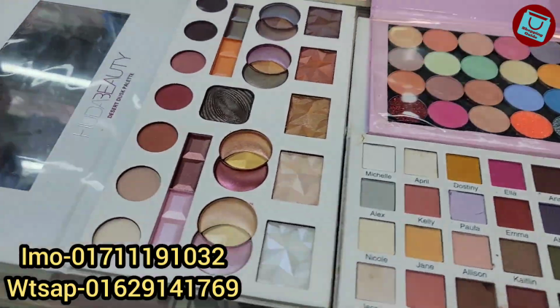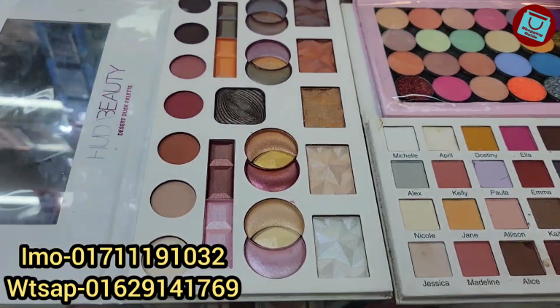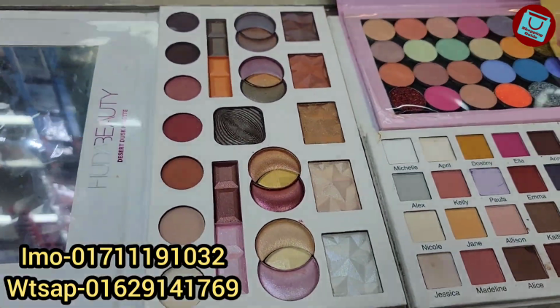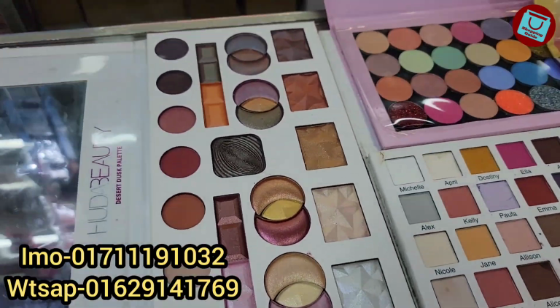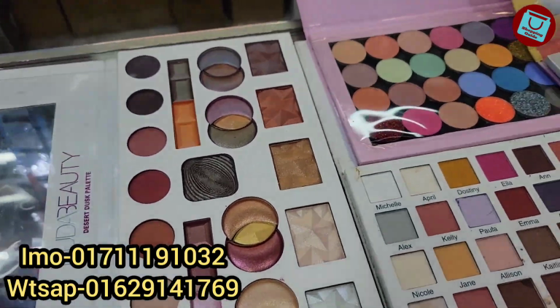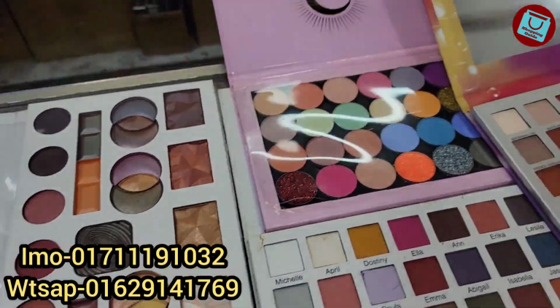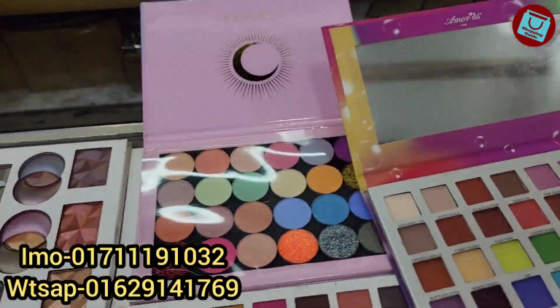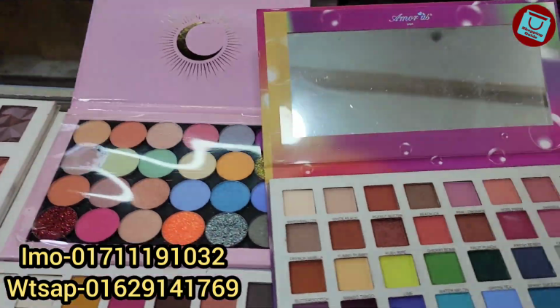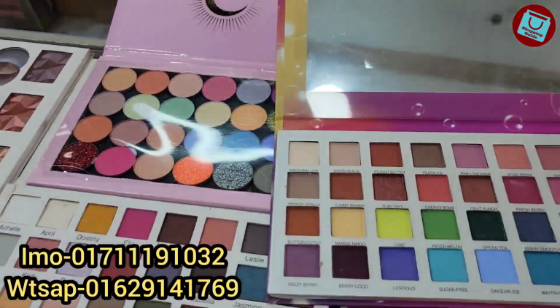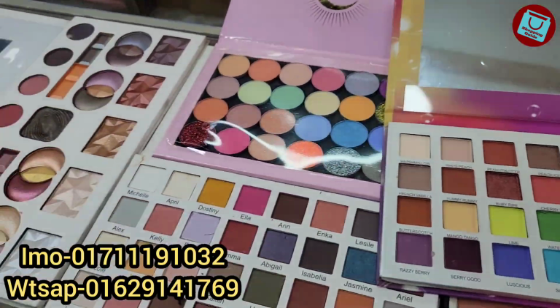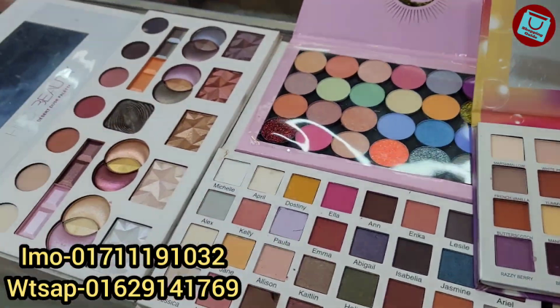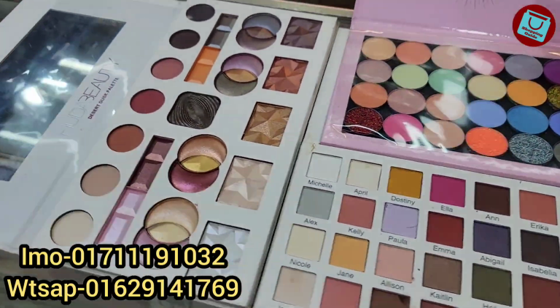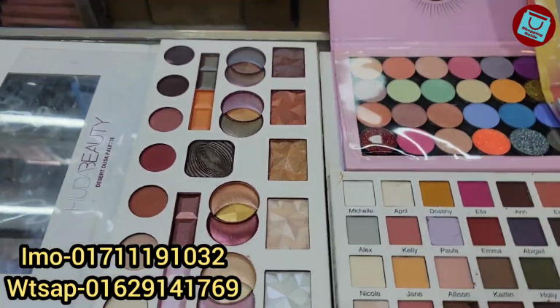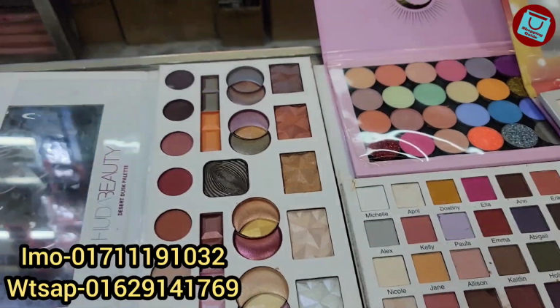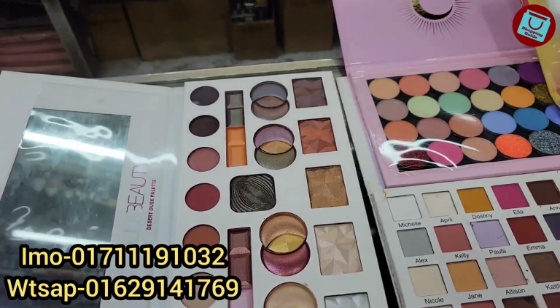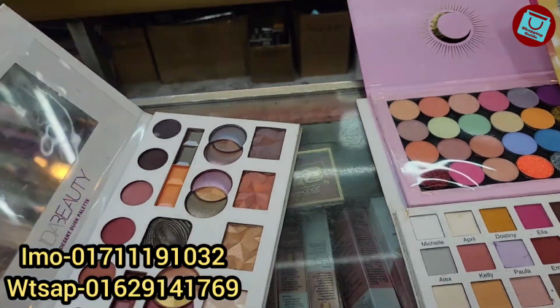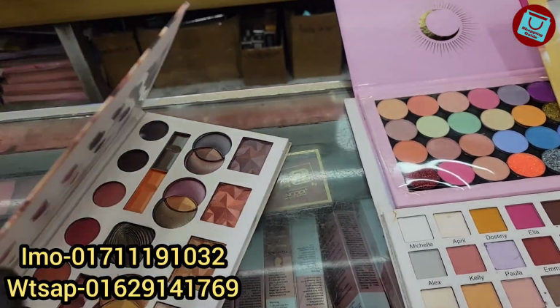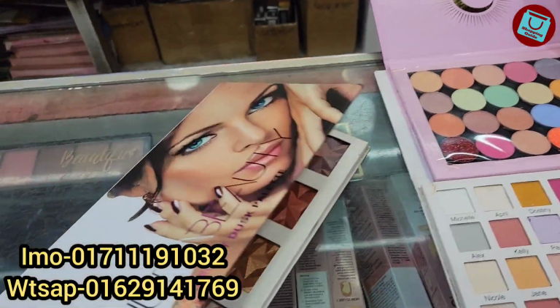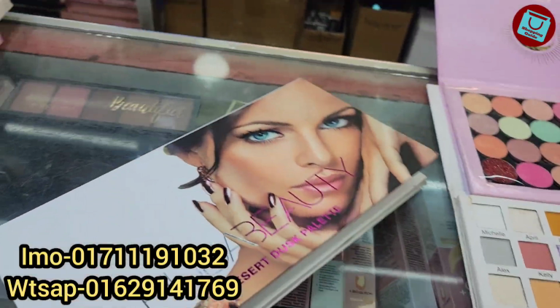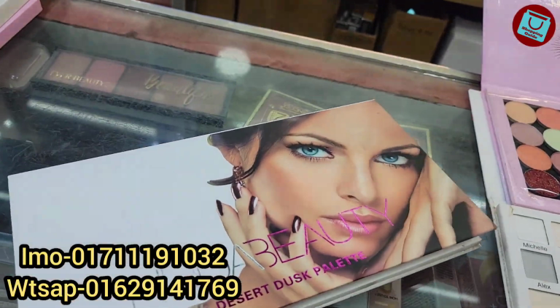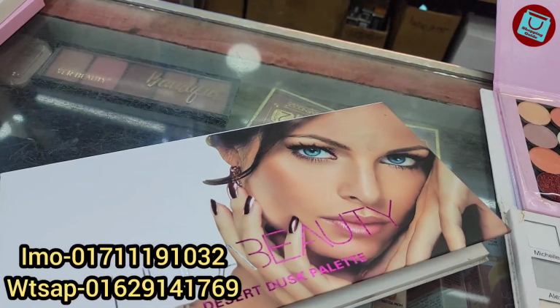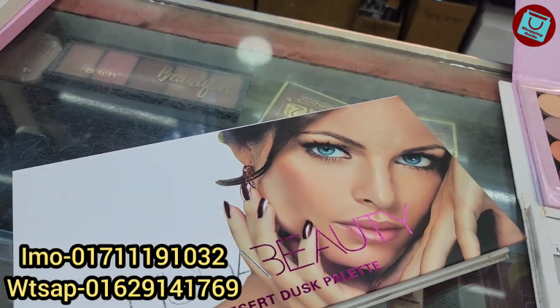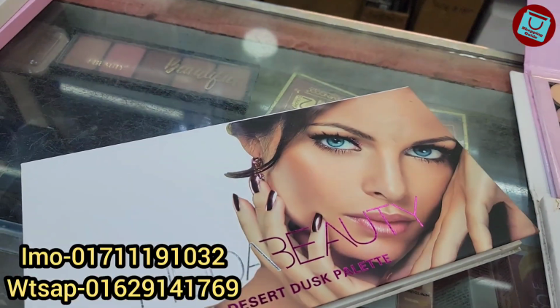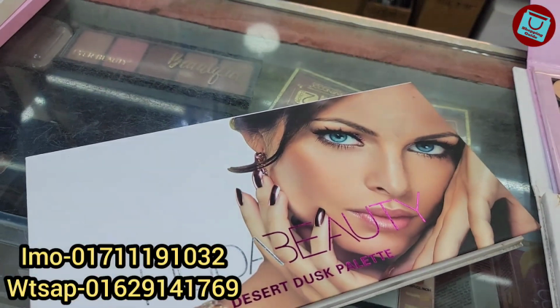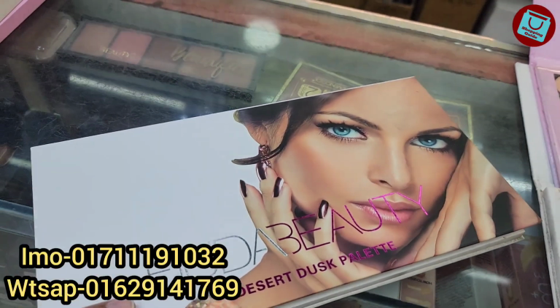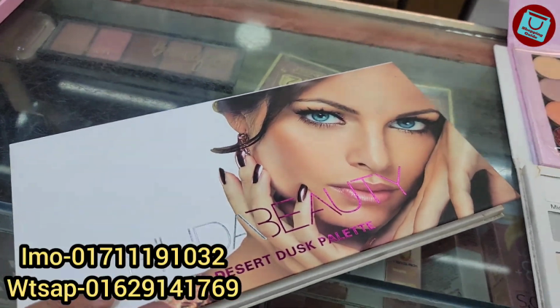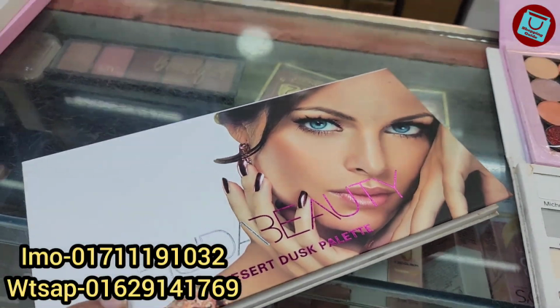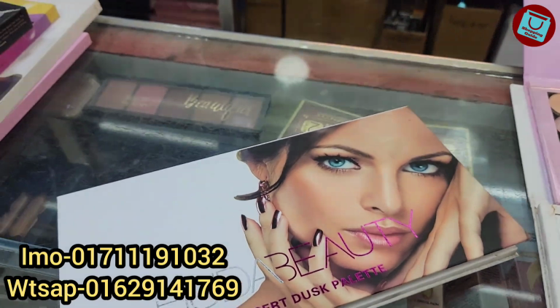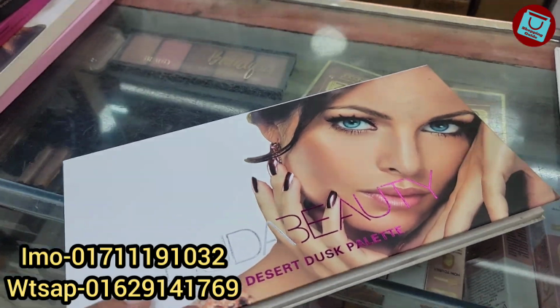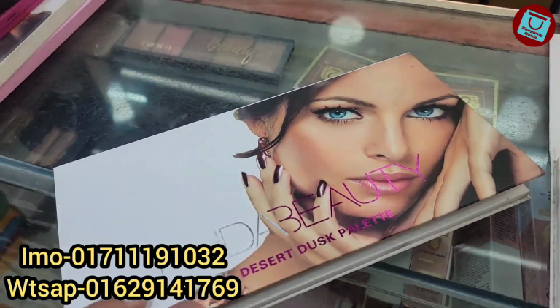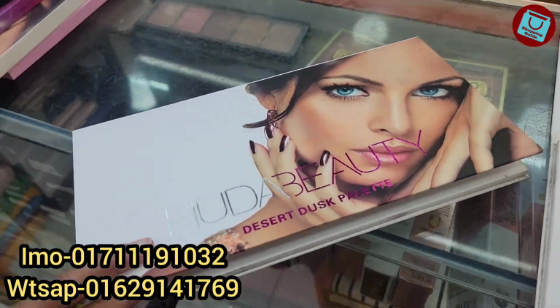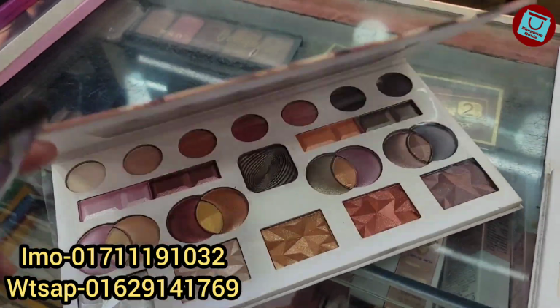This is the offer price of this eyeshadow palette. It's a common and precoaster palette. This is a desert dark palette.